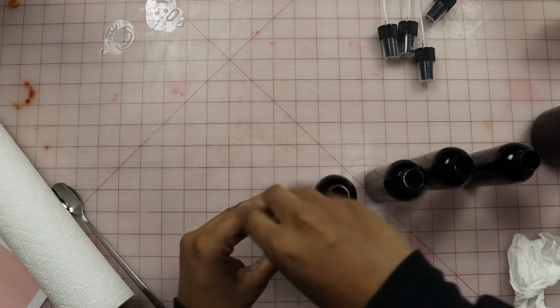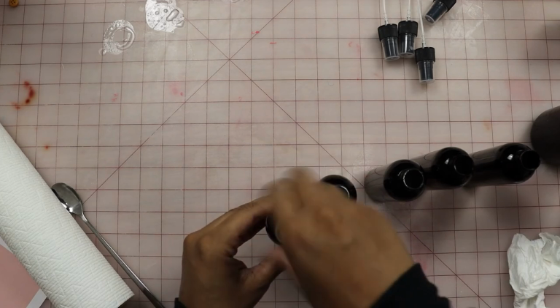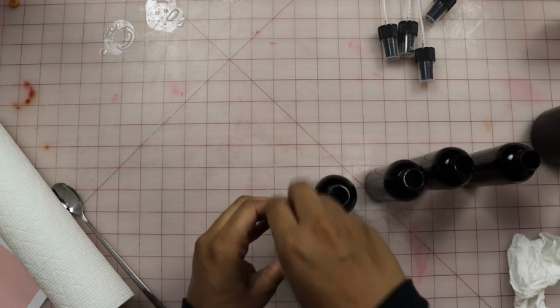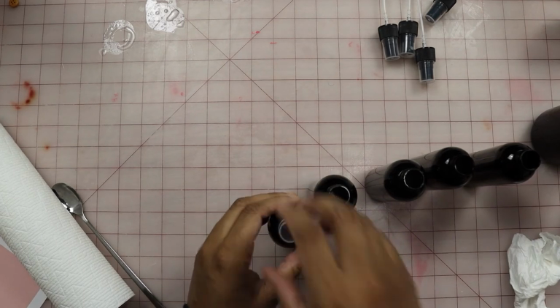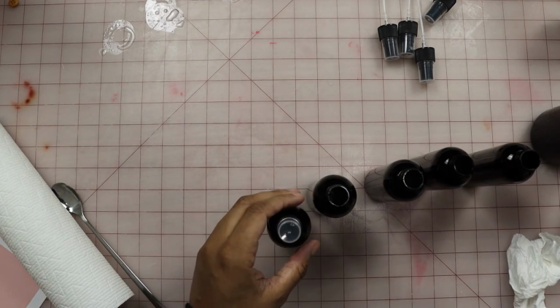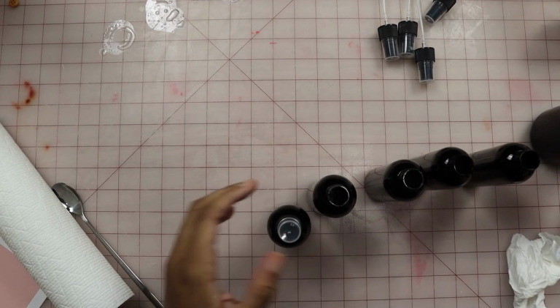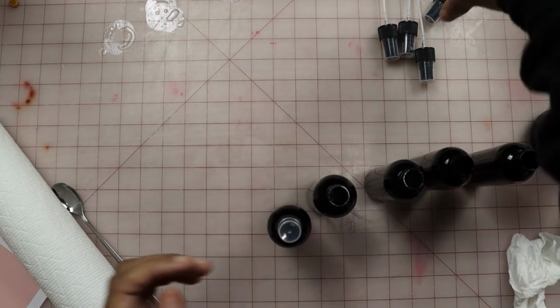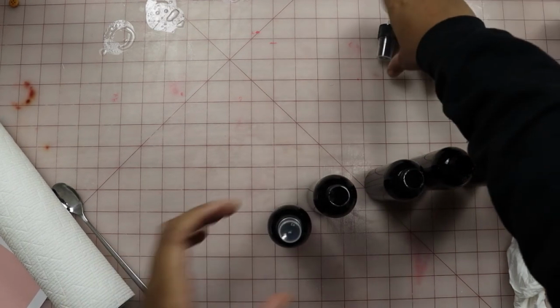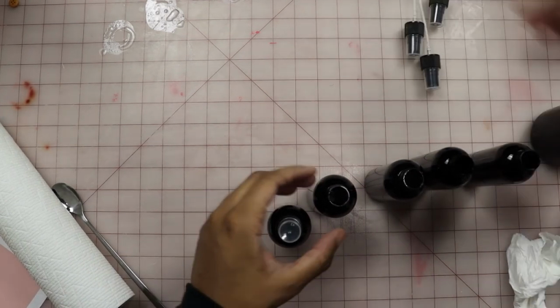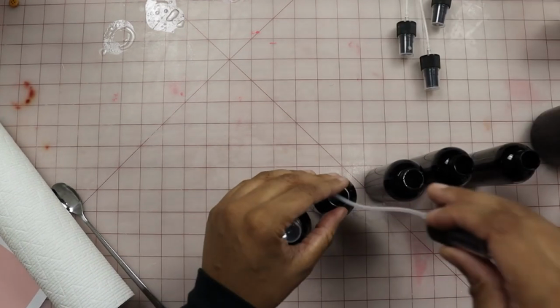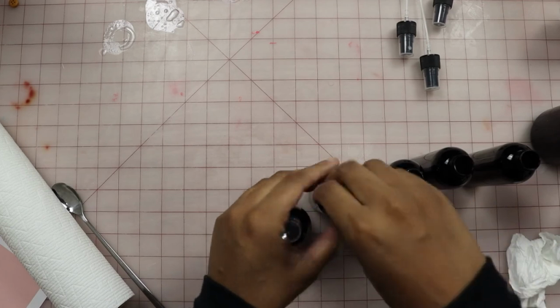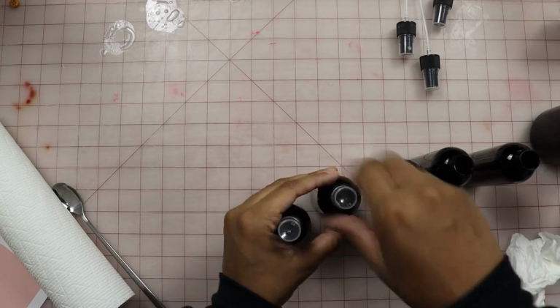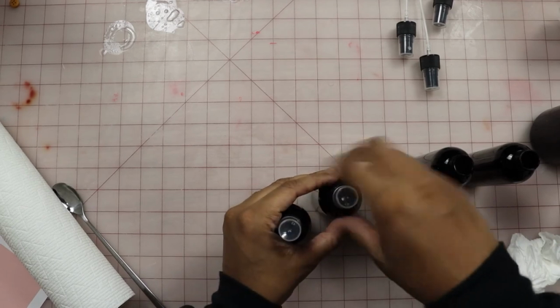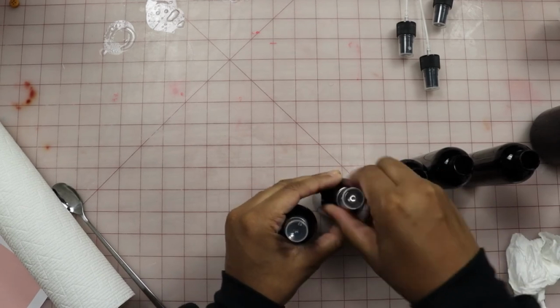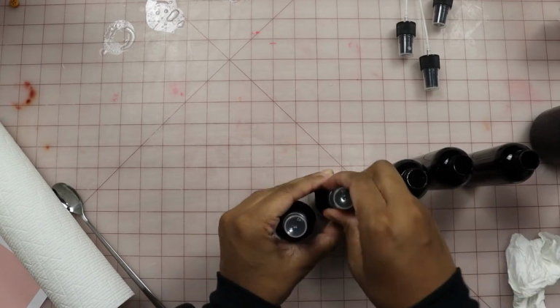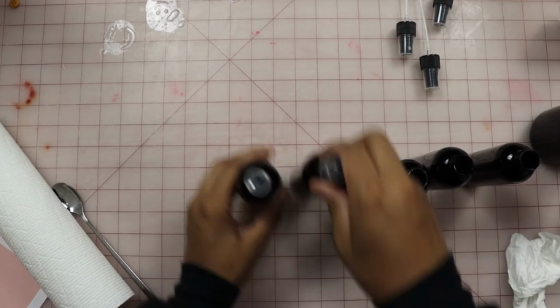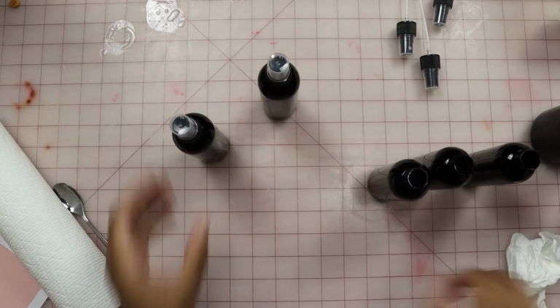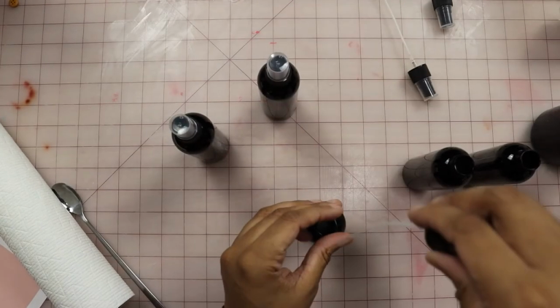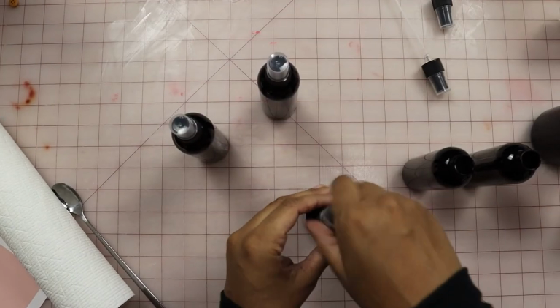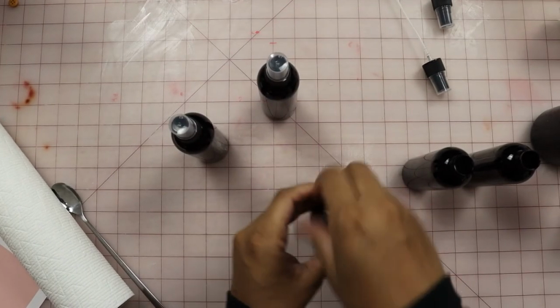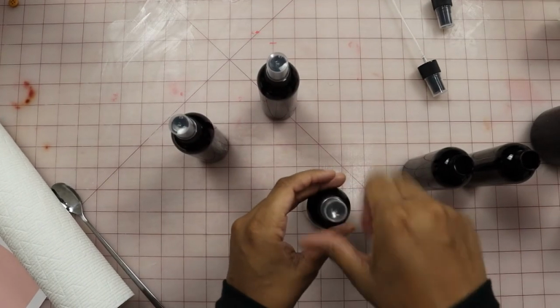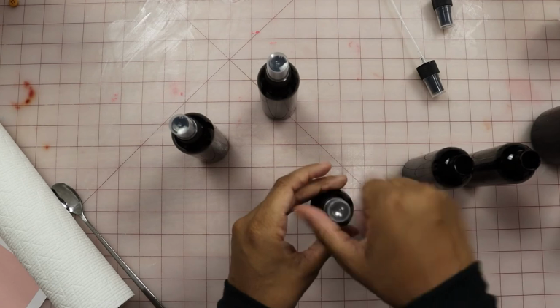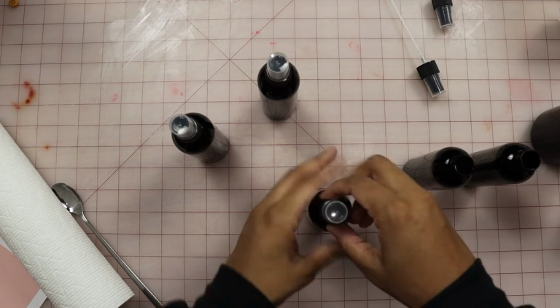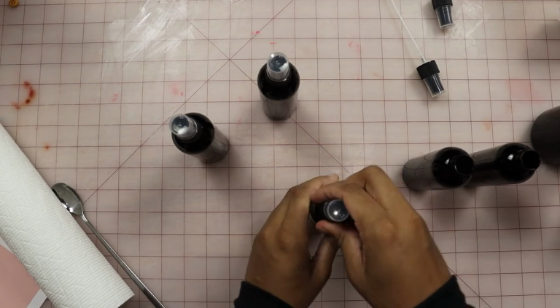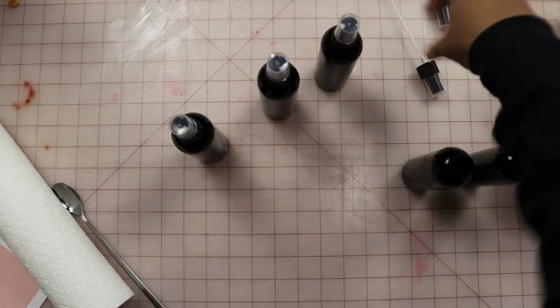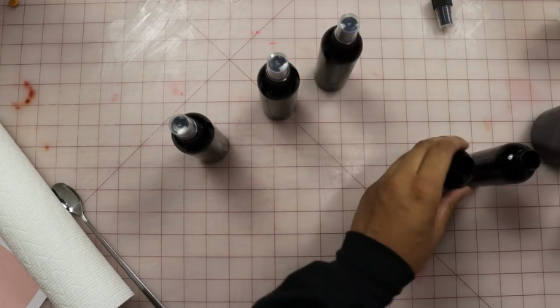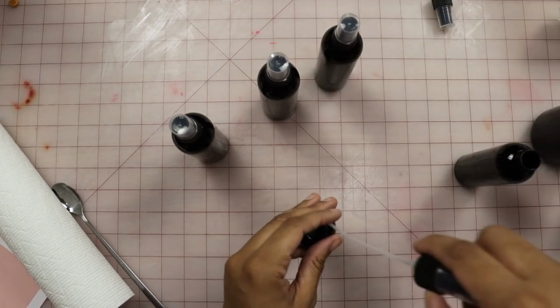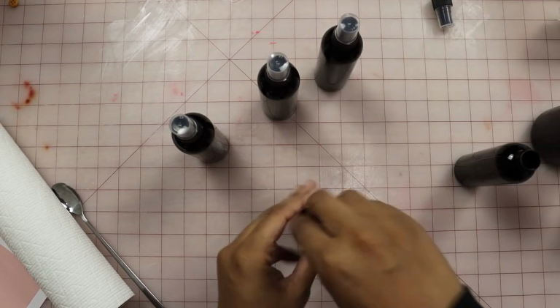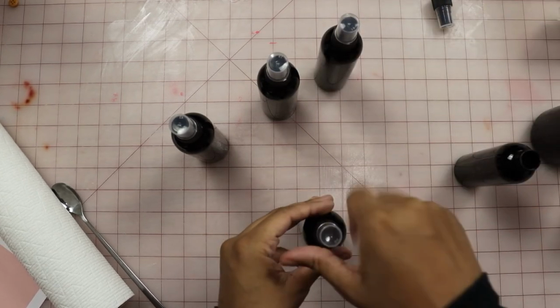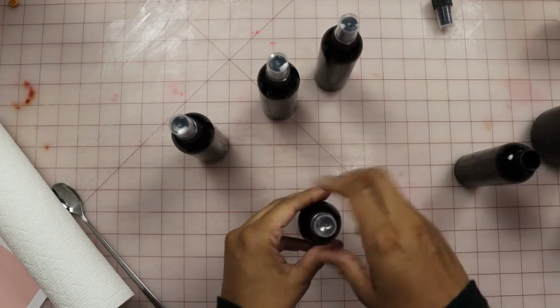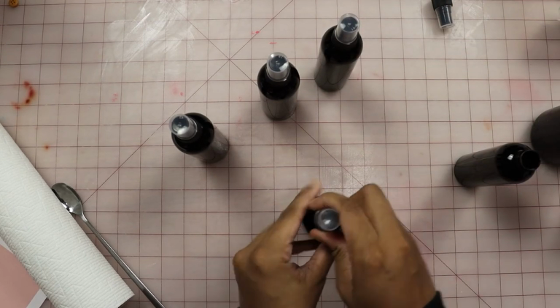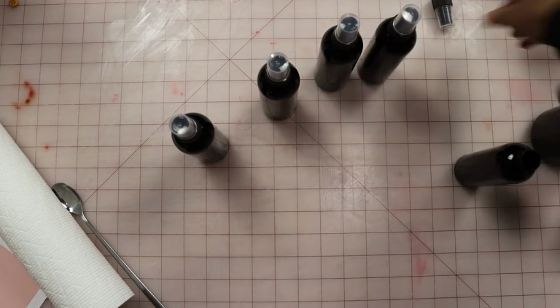And now you can go ahead and put all of your caps on. If you're intending to sell these, you will need to design labels and put labels on these as well. But if you're going to just use these at home, don't worry about that.